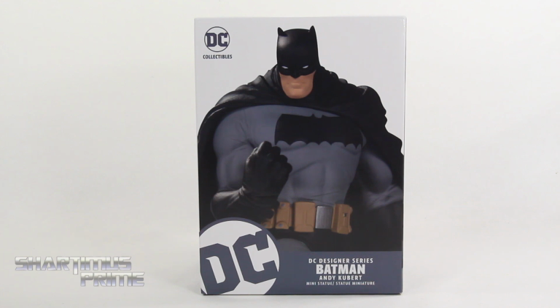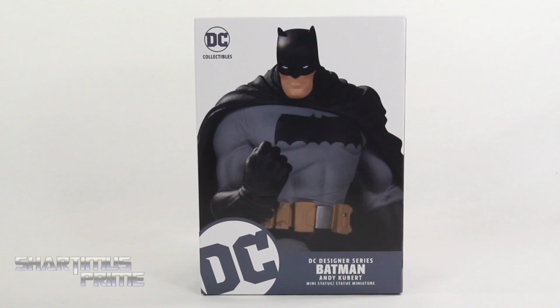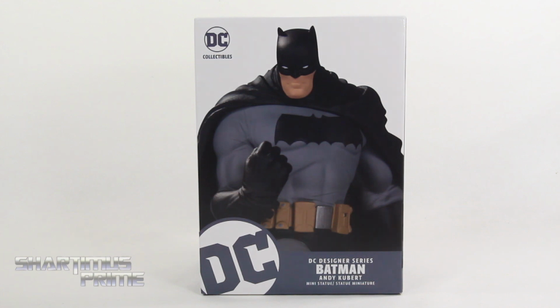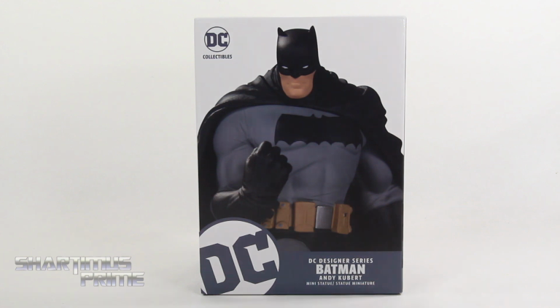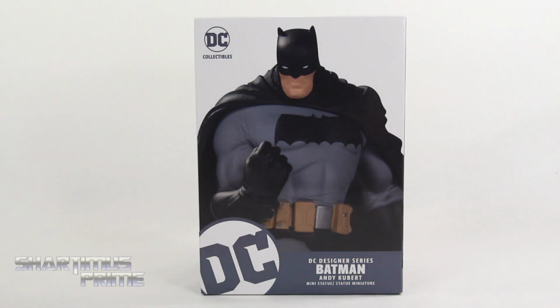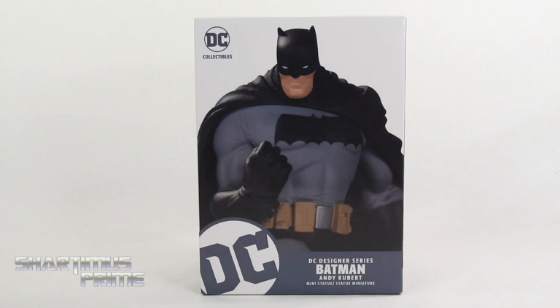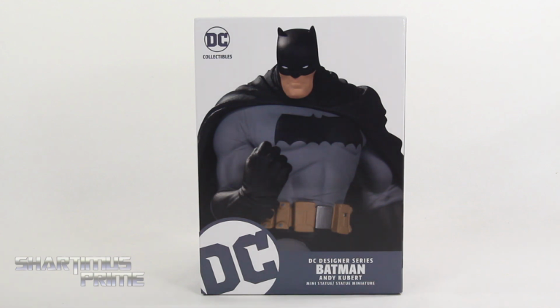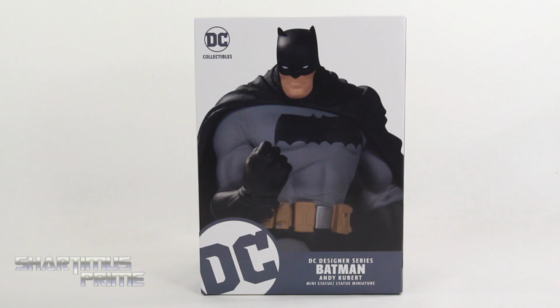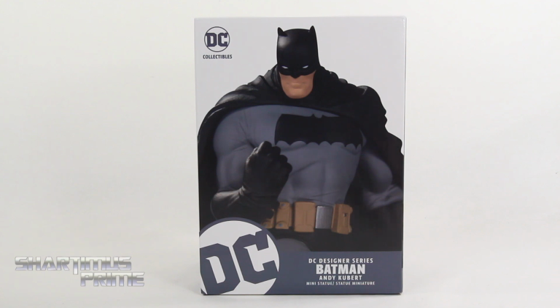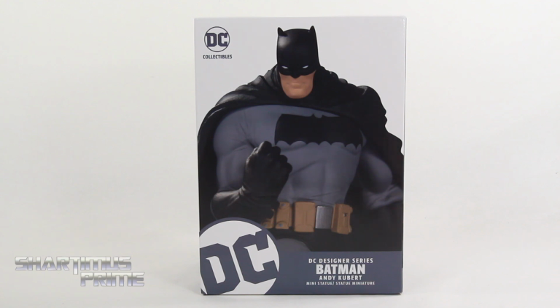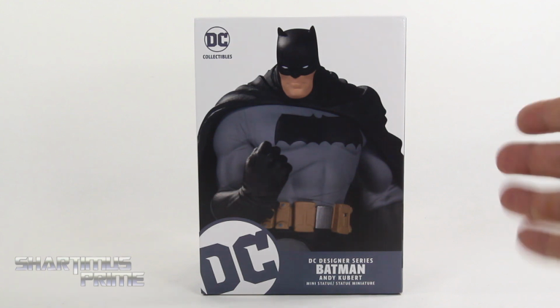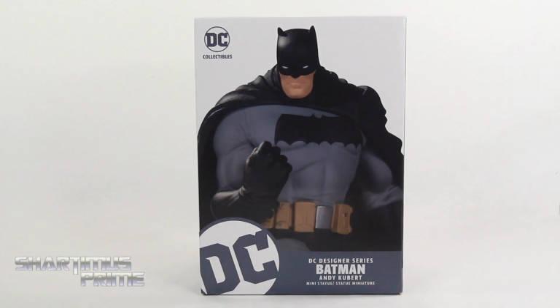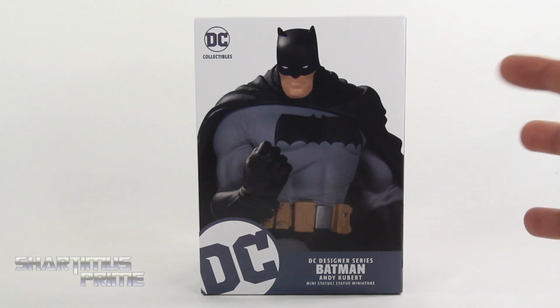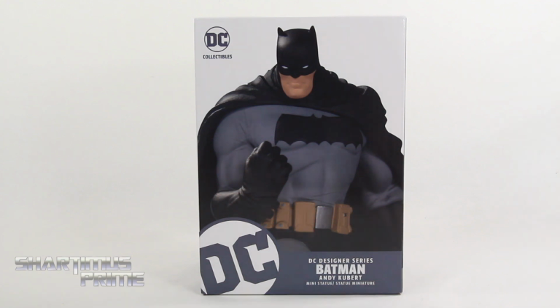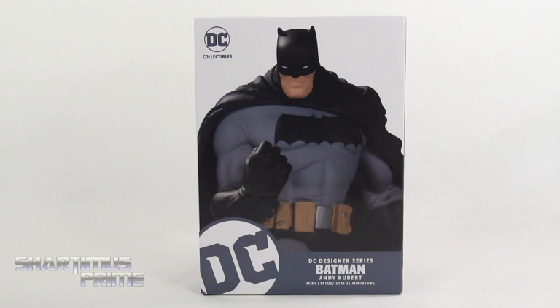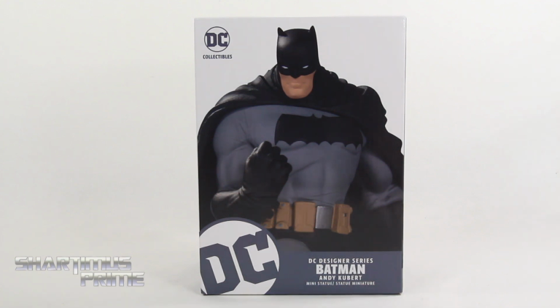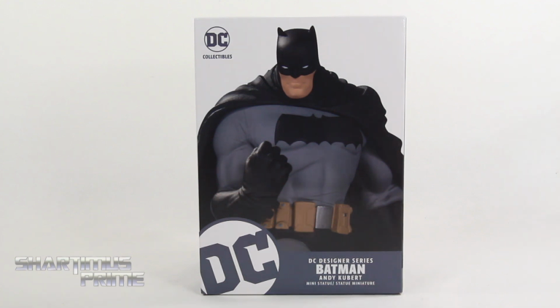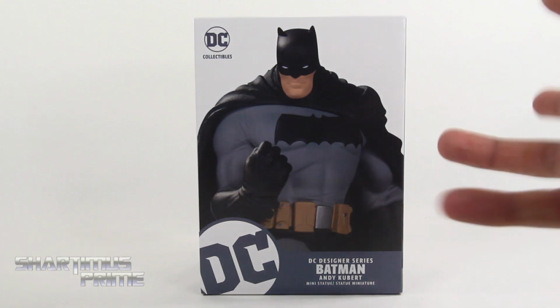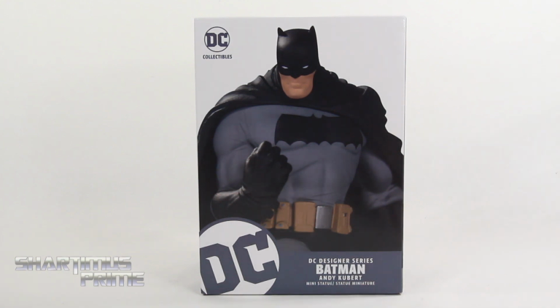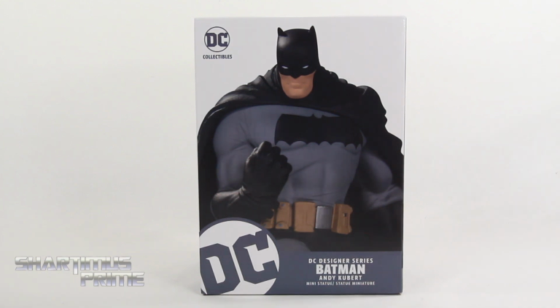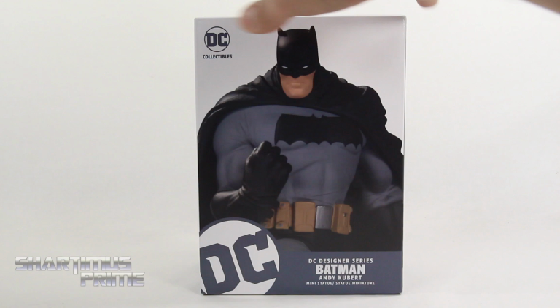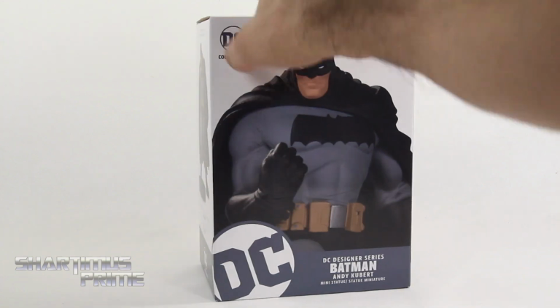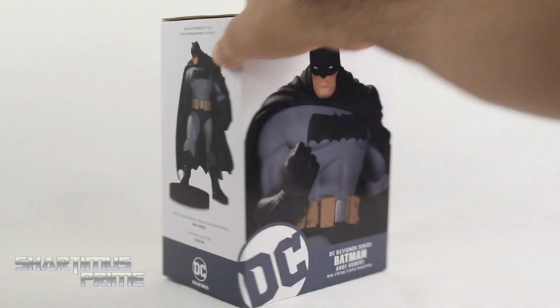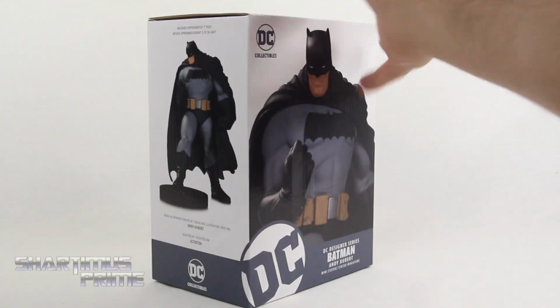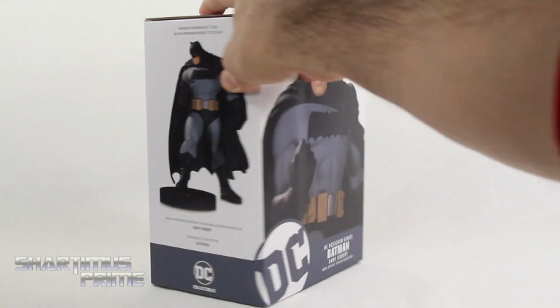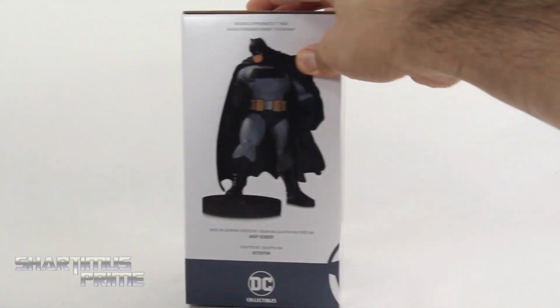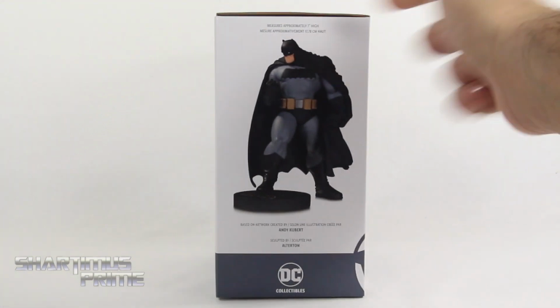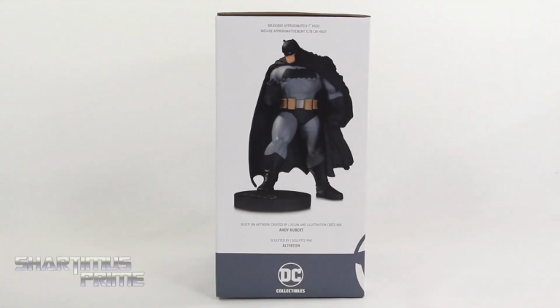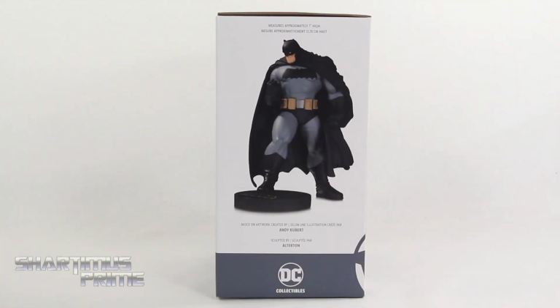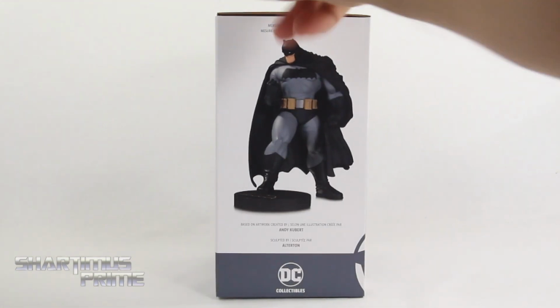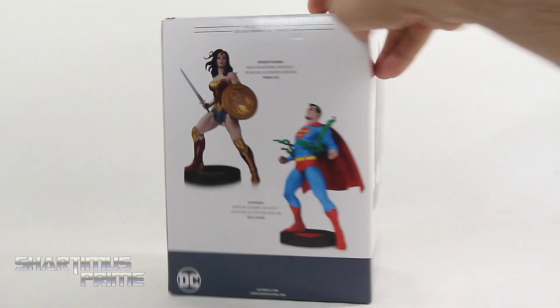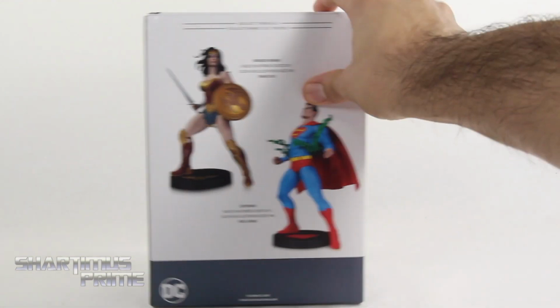If you want to see the latest from DC Collectibles, be sure to check the link in the description below. I did review a 12-inch scale version of this Batman statue already, so I'm kind of curious to see how this stands up to that — well, it's going to be shorter anyway. You can see a product shot of Batman right over there.